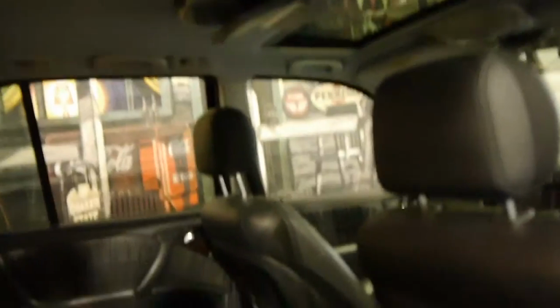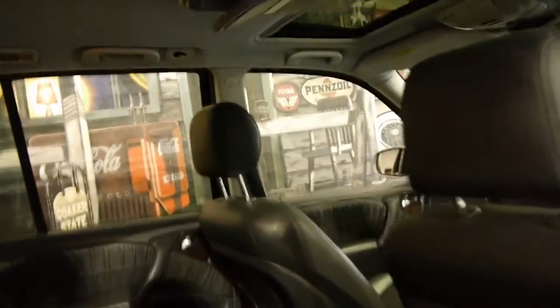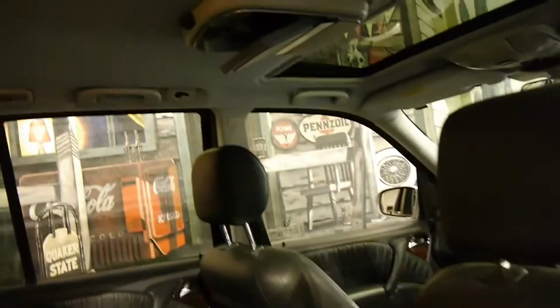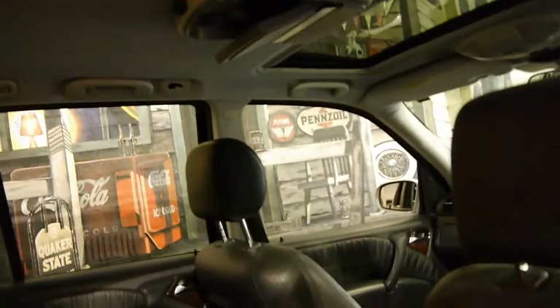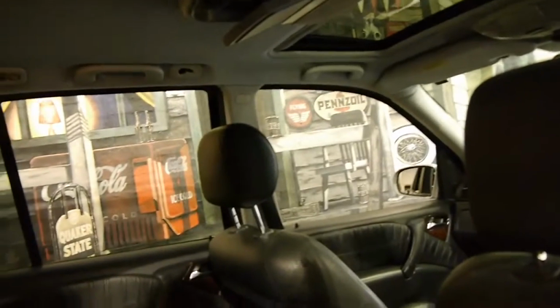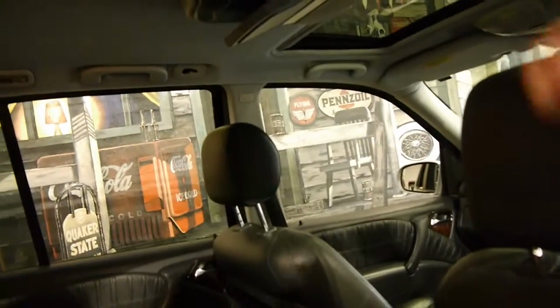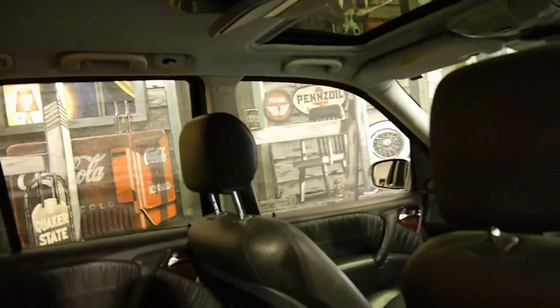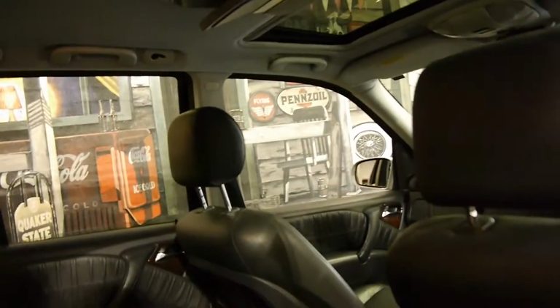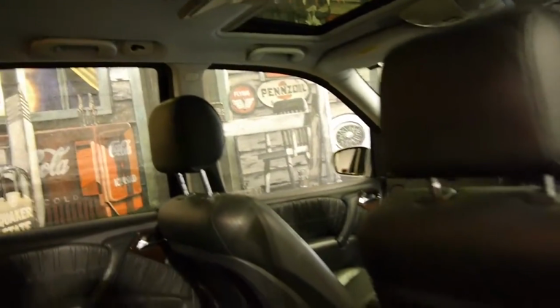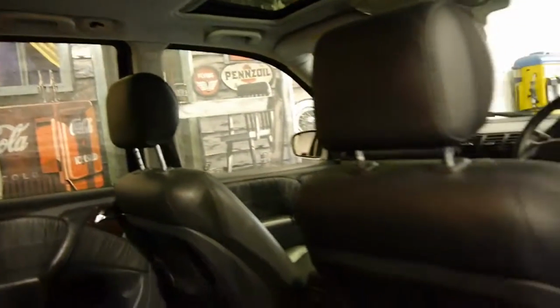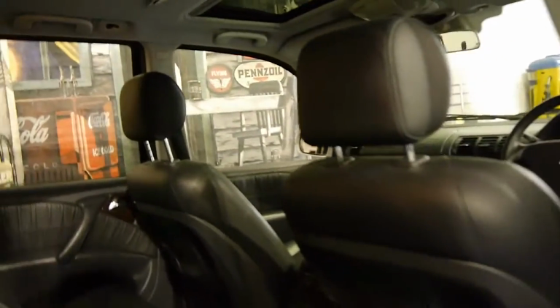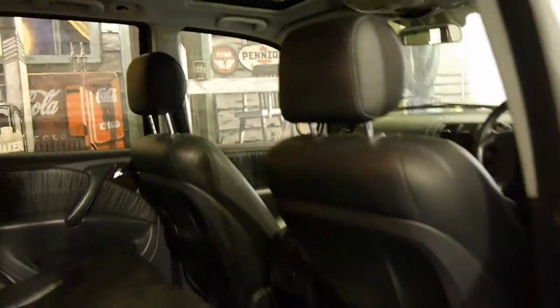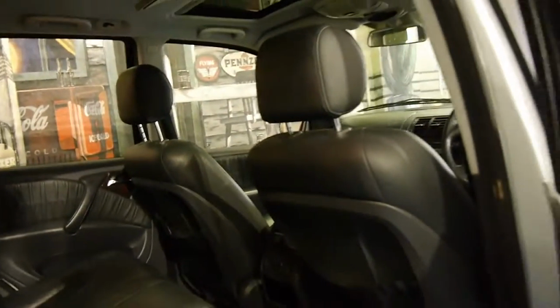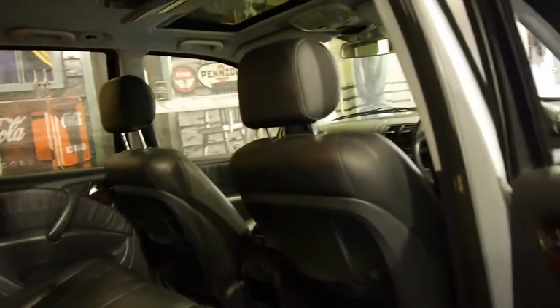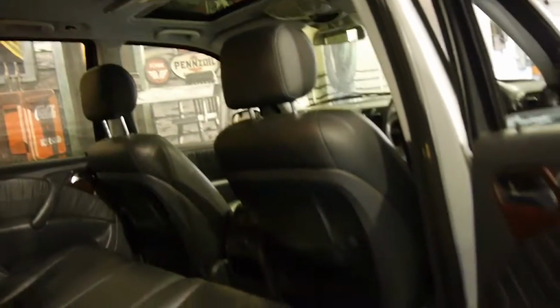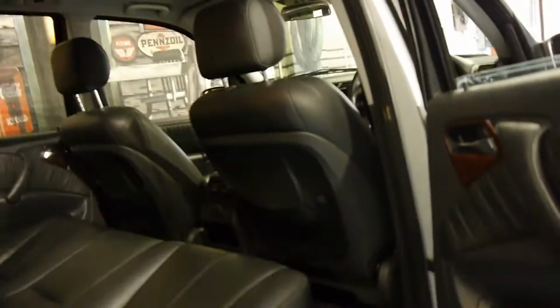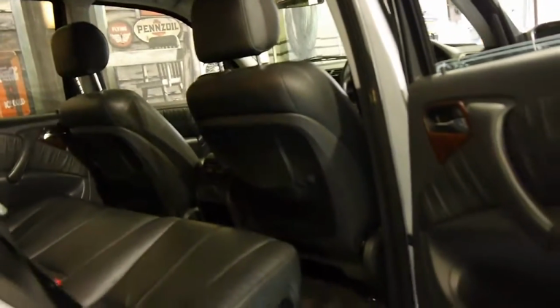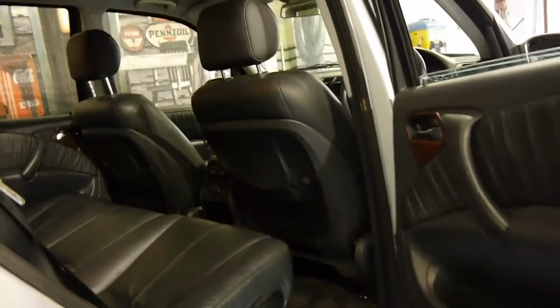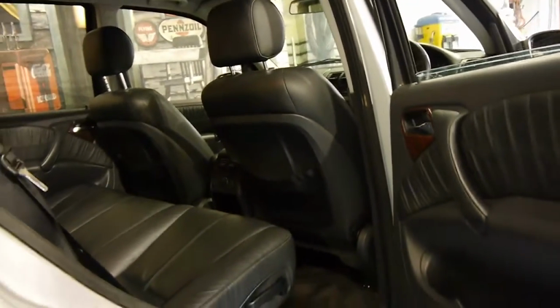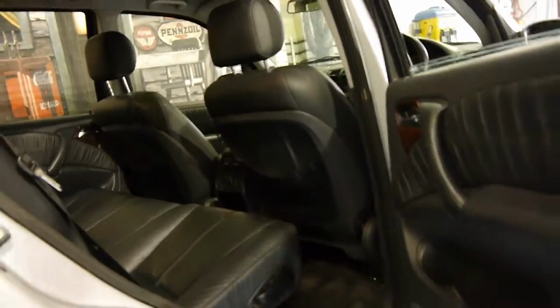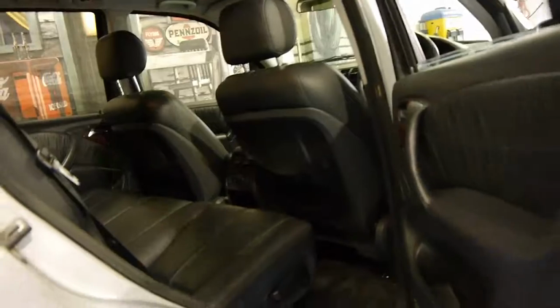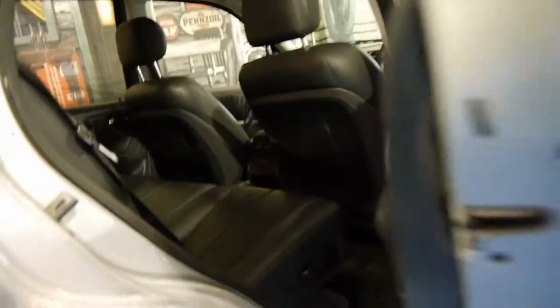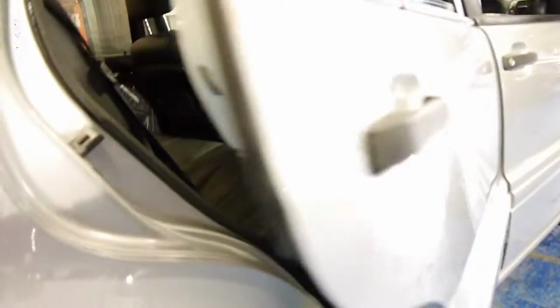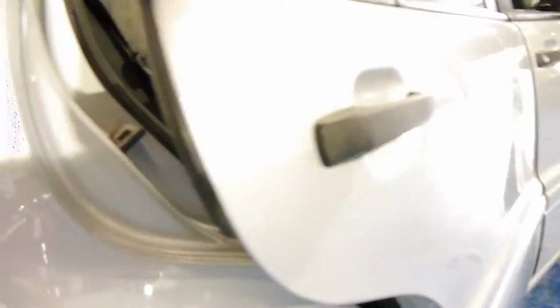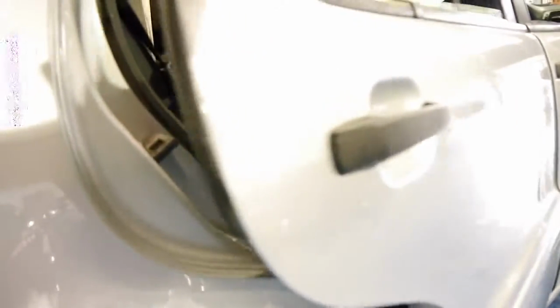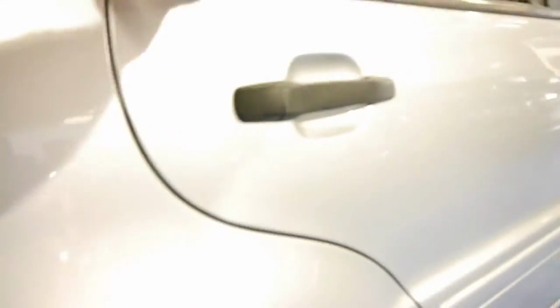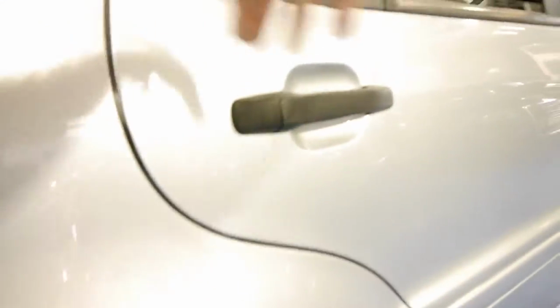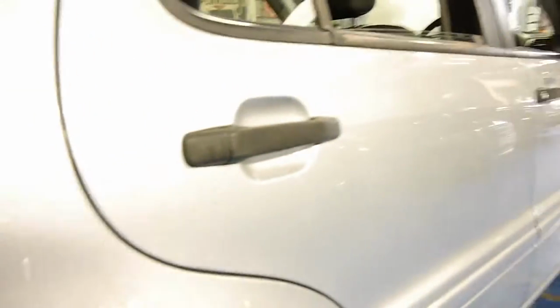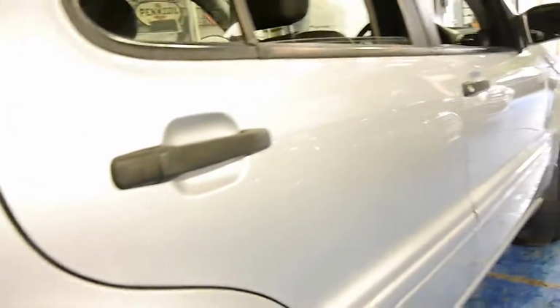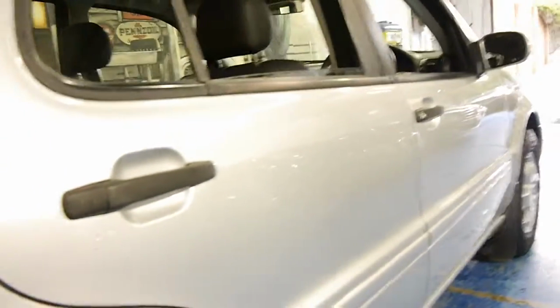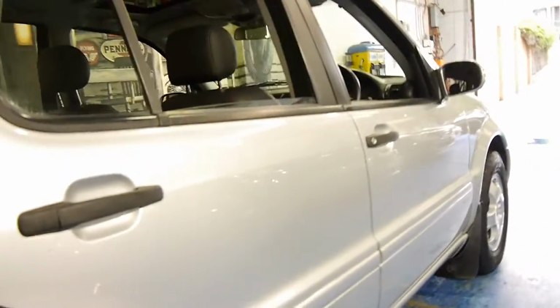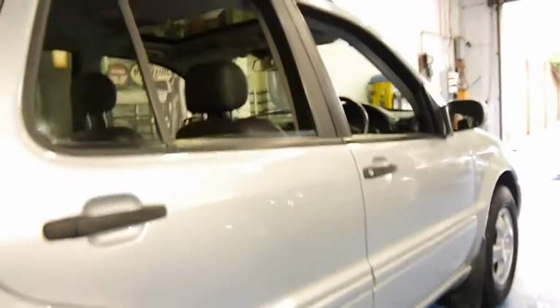As you can see up there you've got your DVD player in the back. I haven't tested if it works. This is a five-seater.